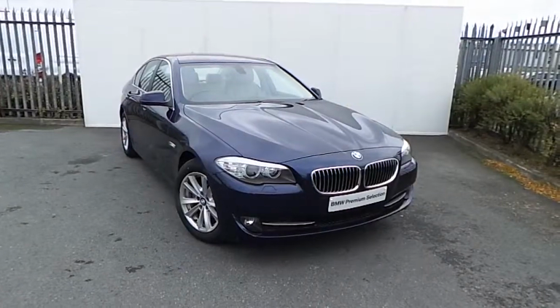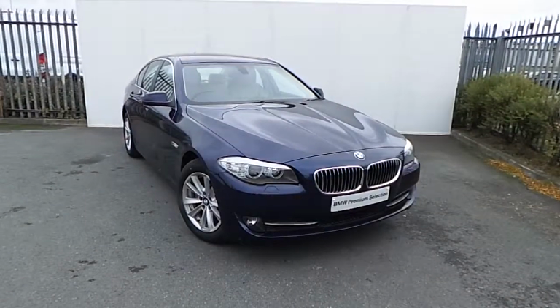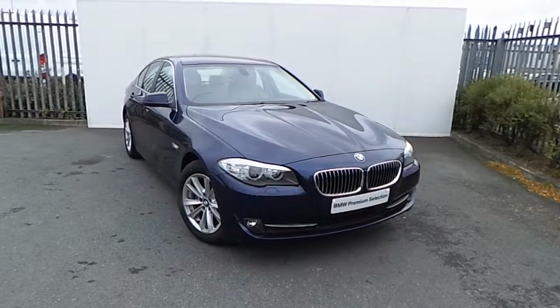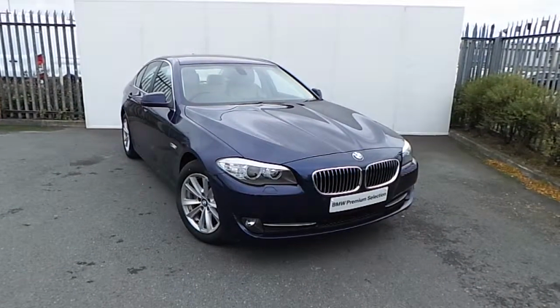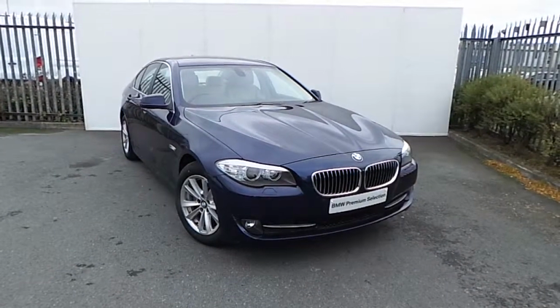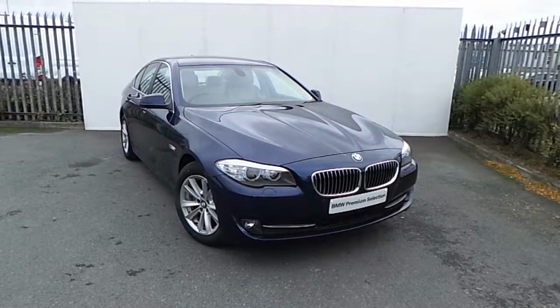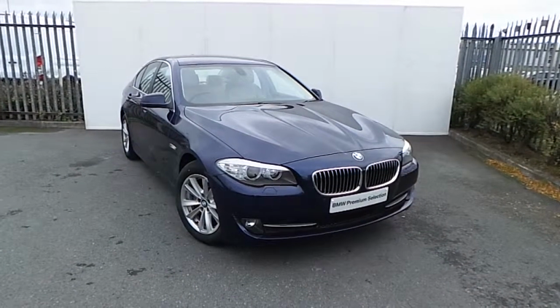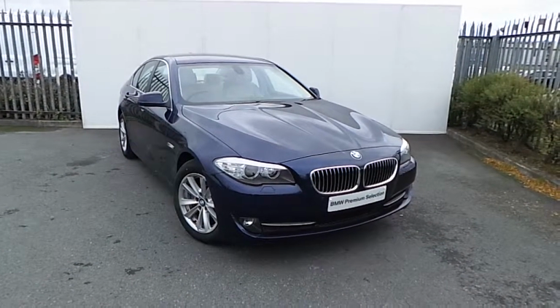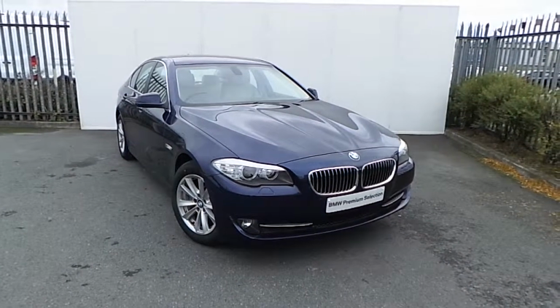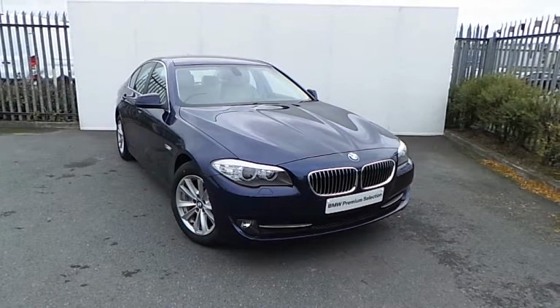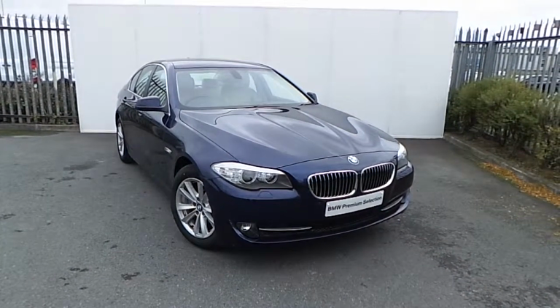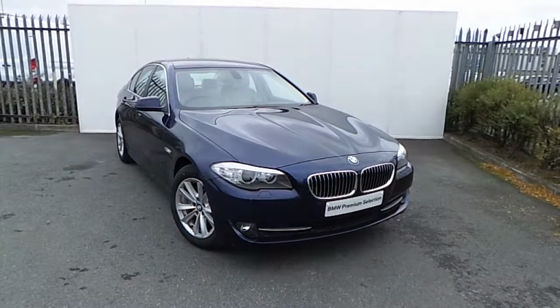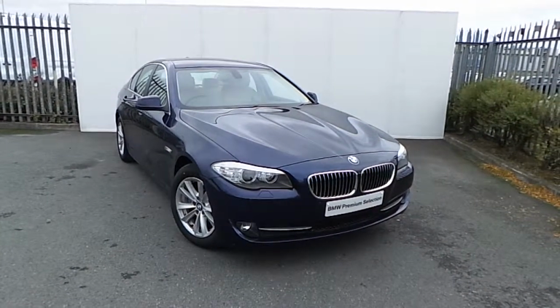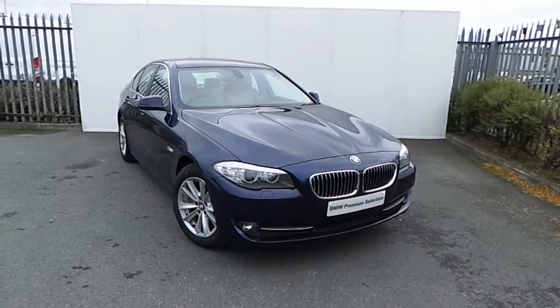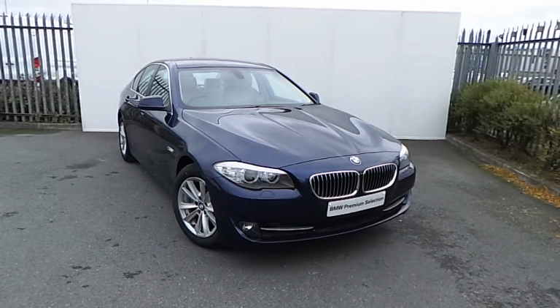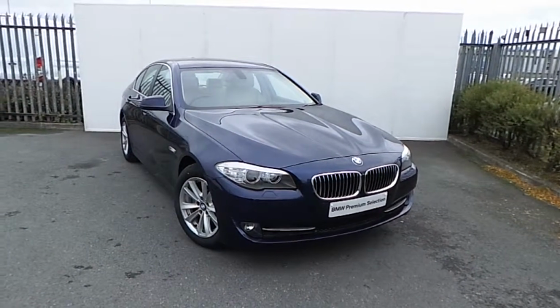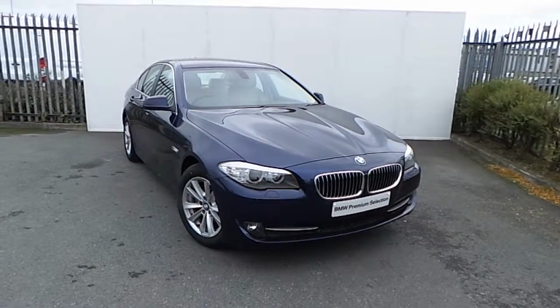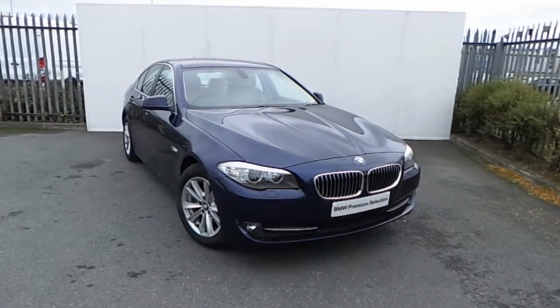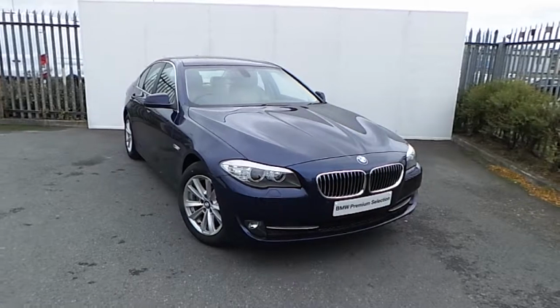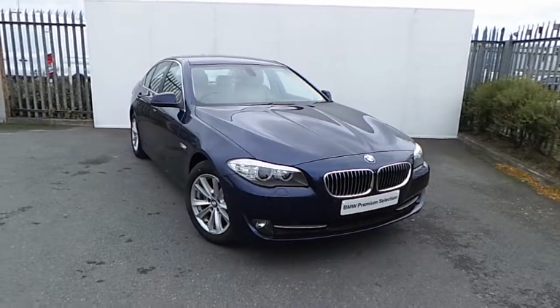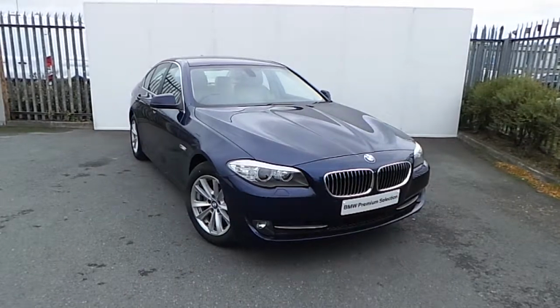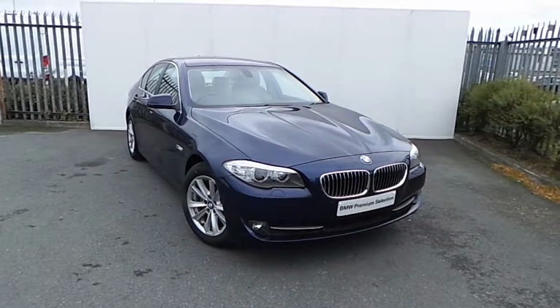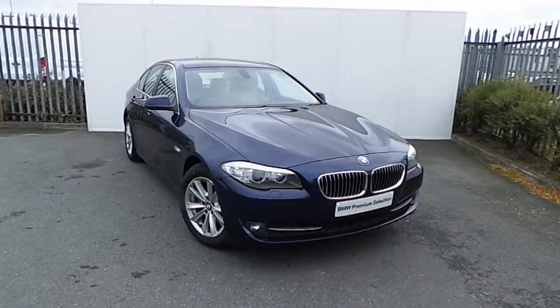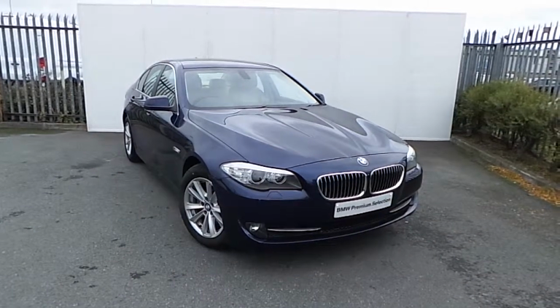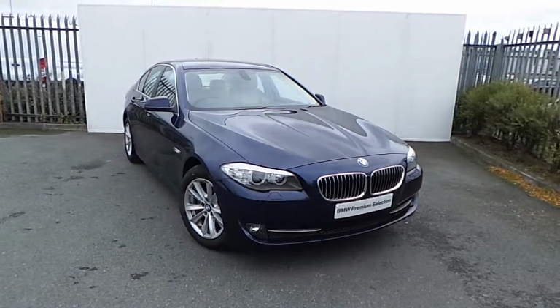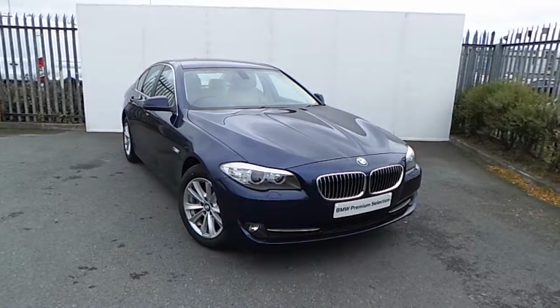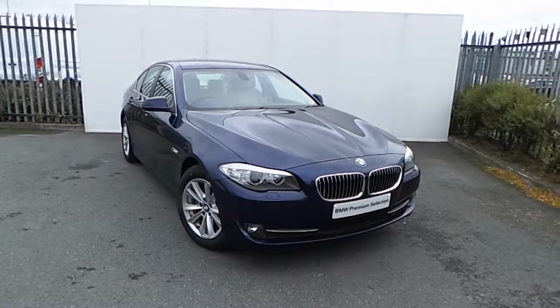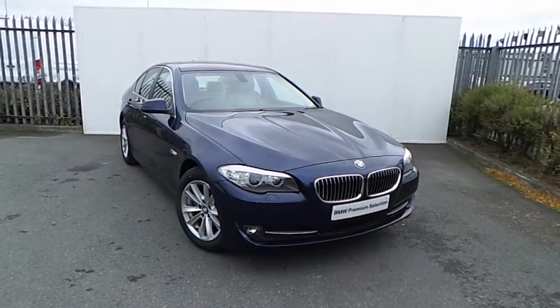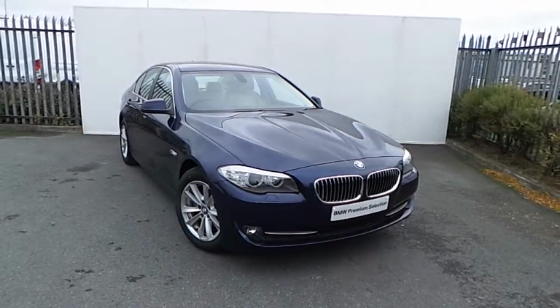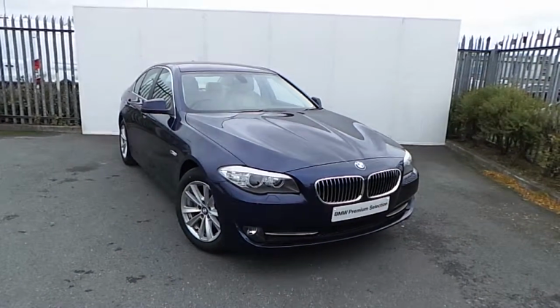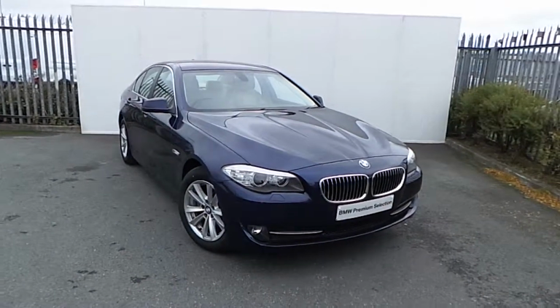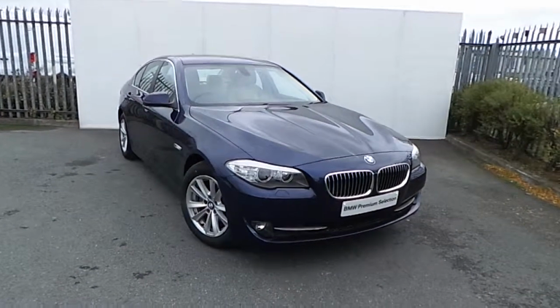Hi, Dan here from Joe Duffy with the newest addition to our BMW Premium Selection. This is a 520D SE finished in deep sea blue.